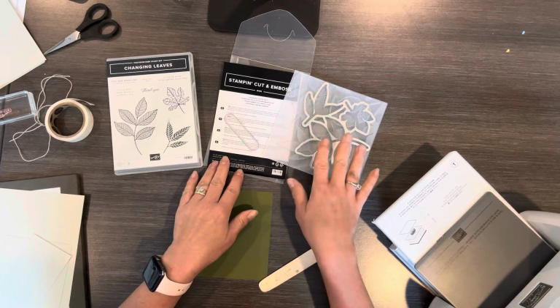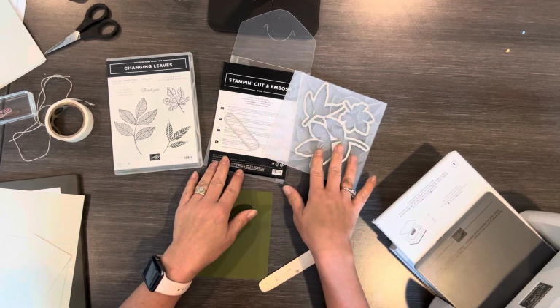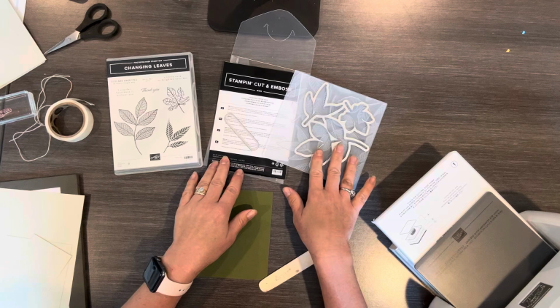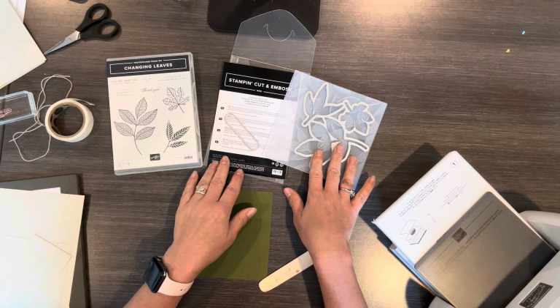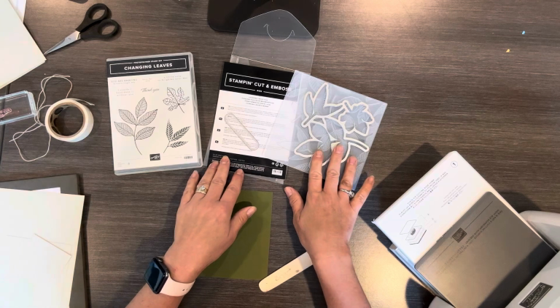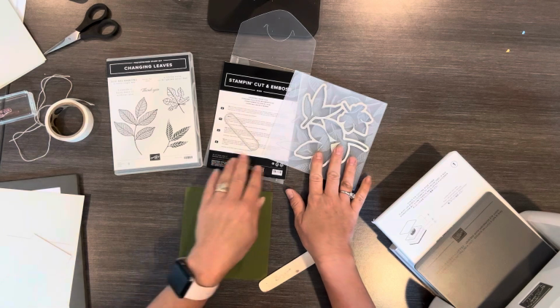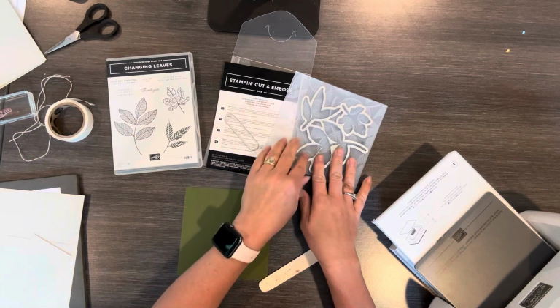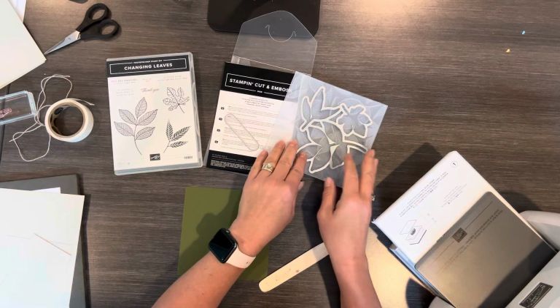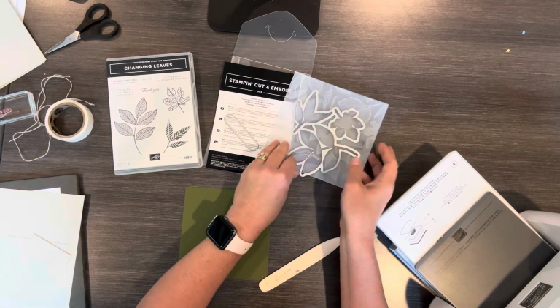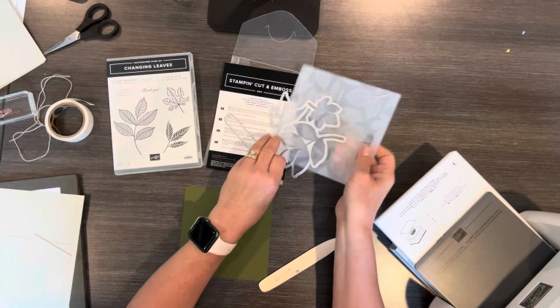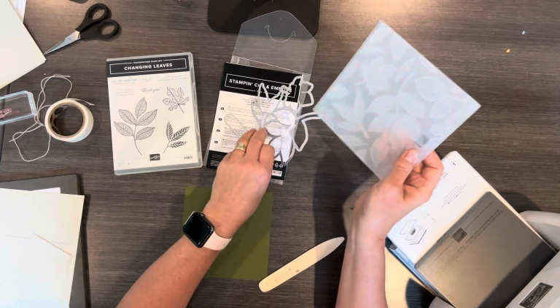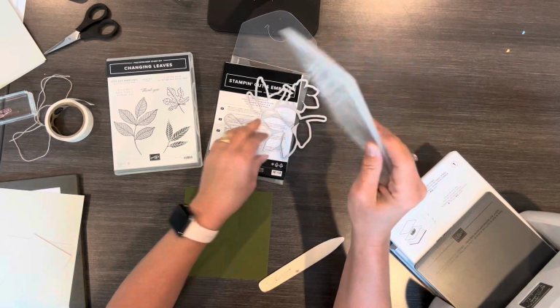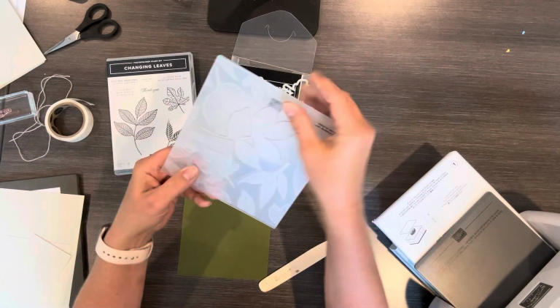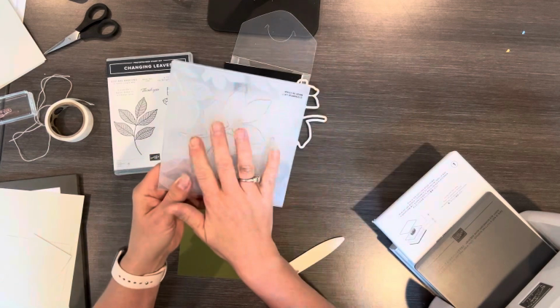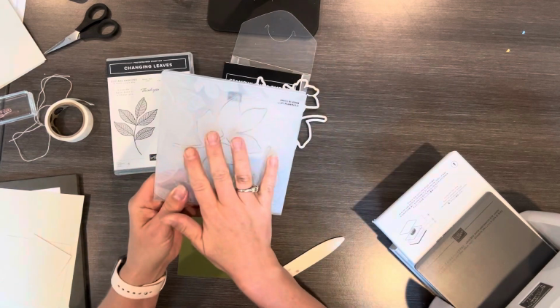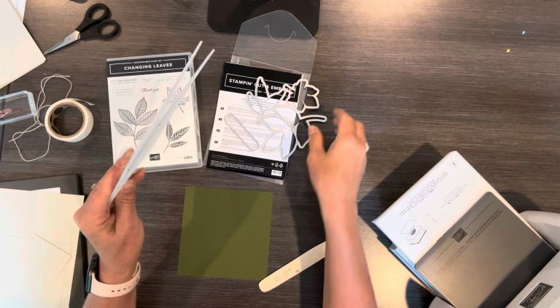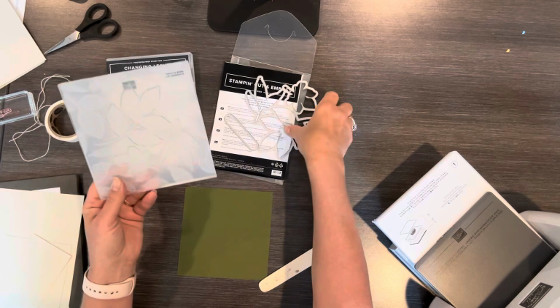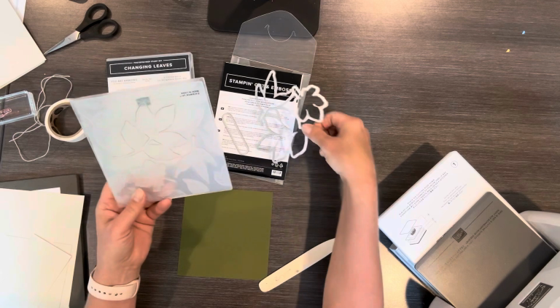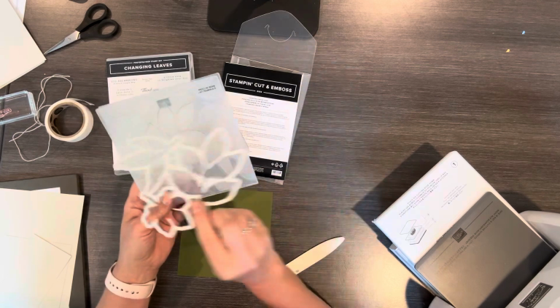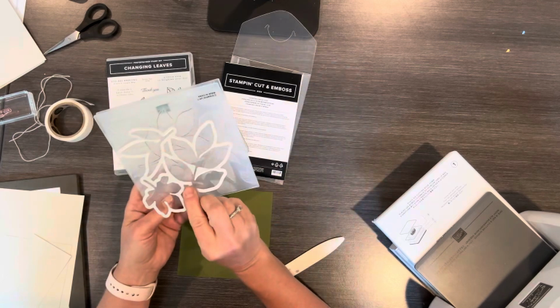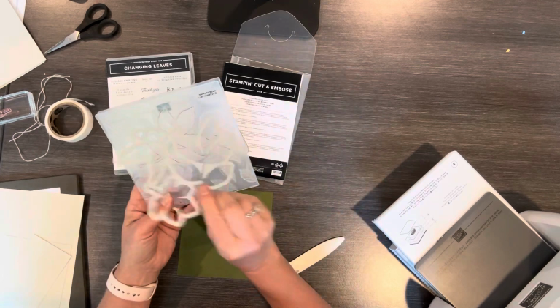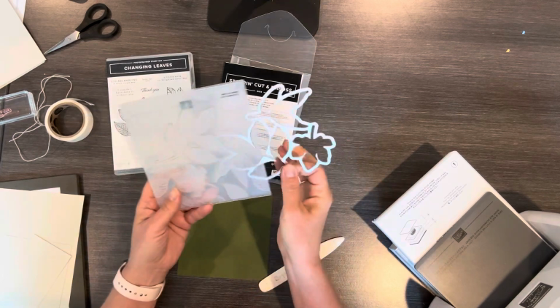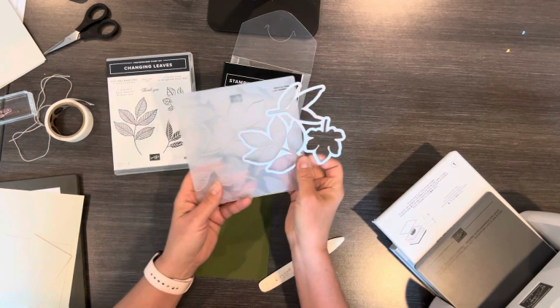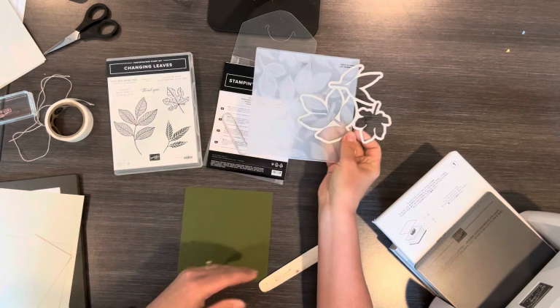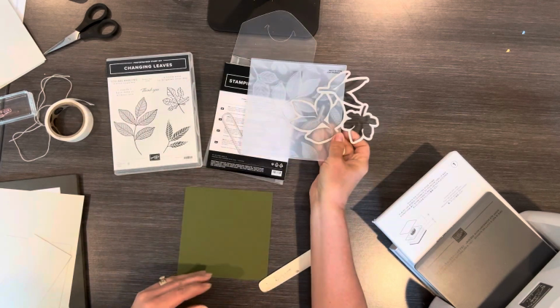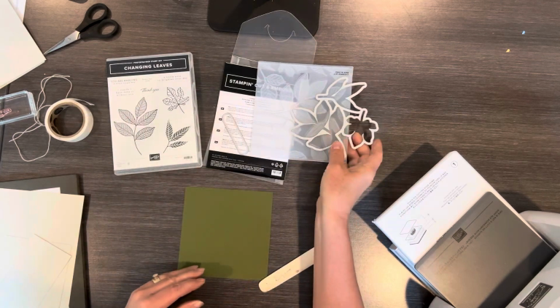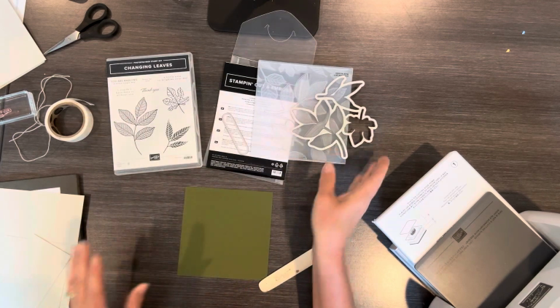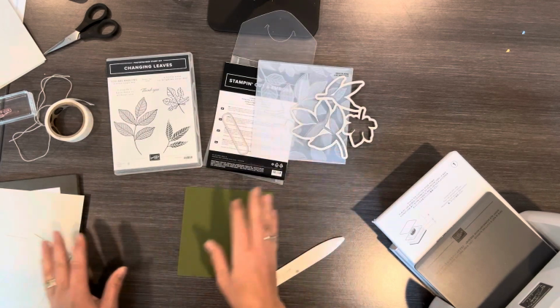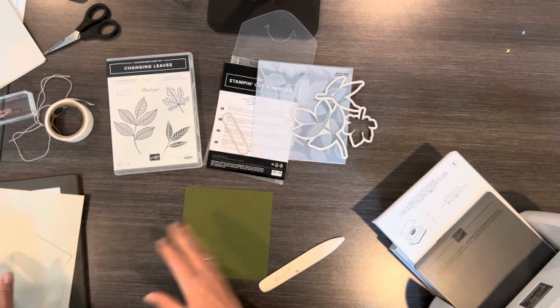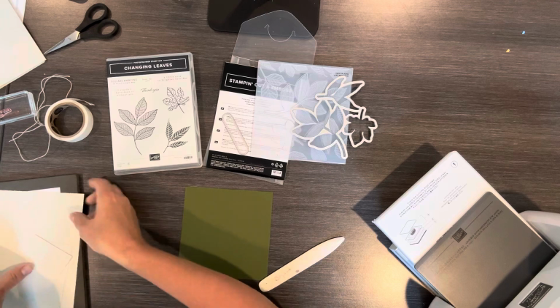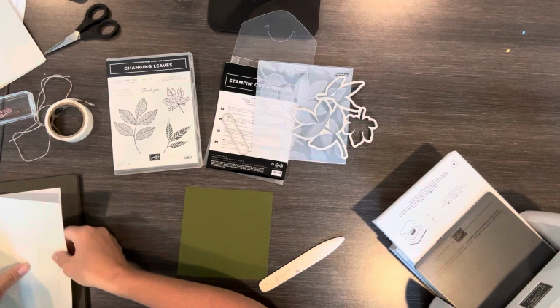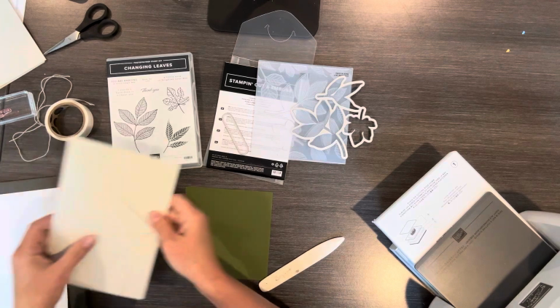There's a hybrid embossing folder that you can use just to add some texture, or you can also die cut with it. I'll be showing you how to do that today, and I'm going to be using Basic Beige.